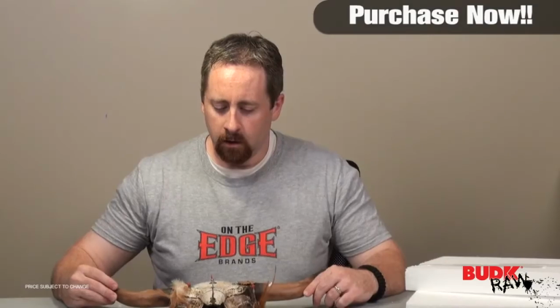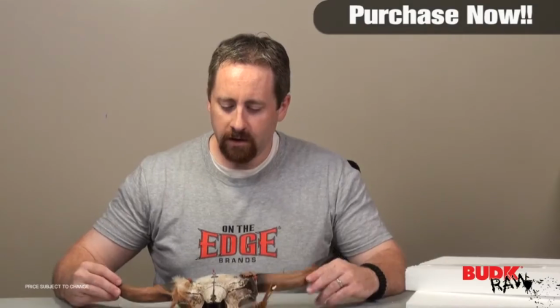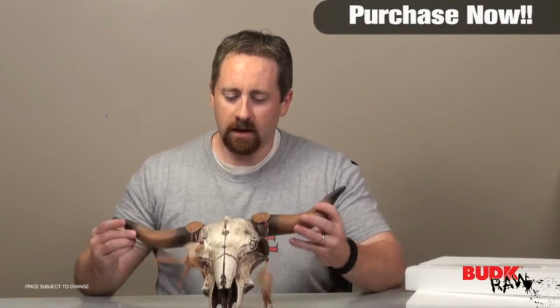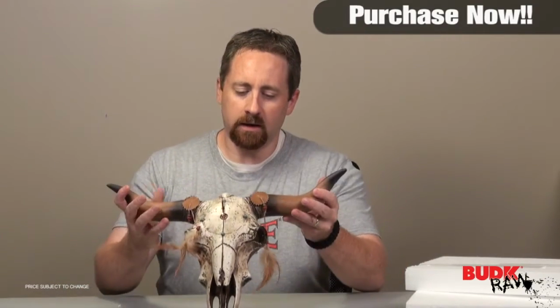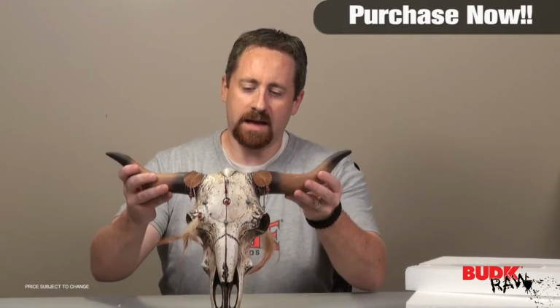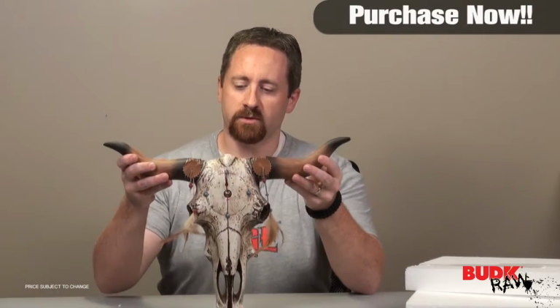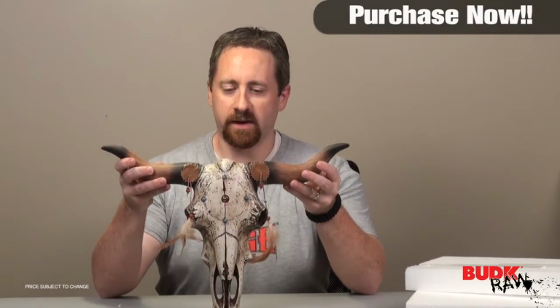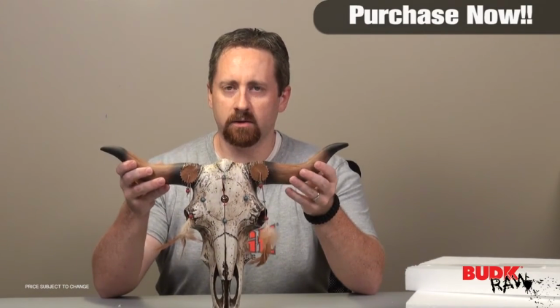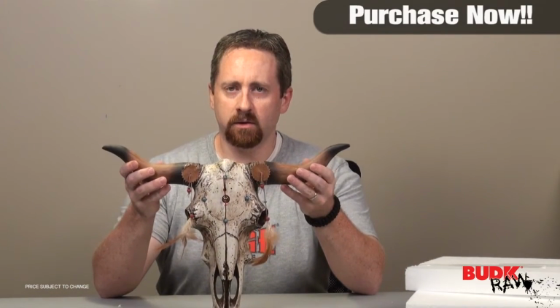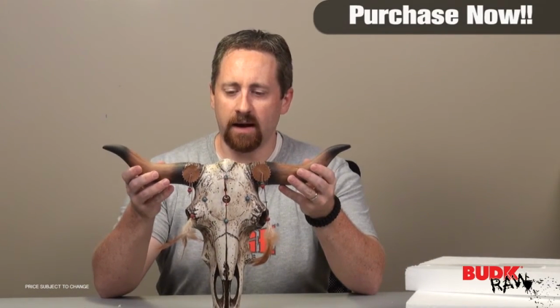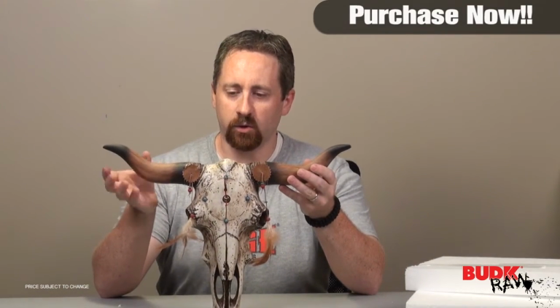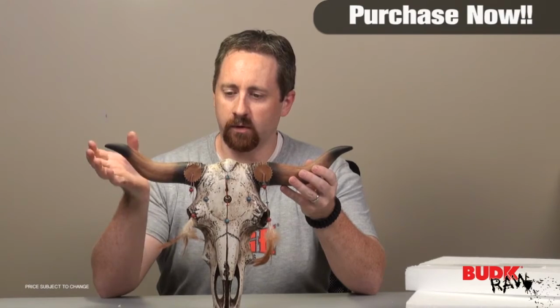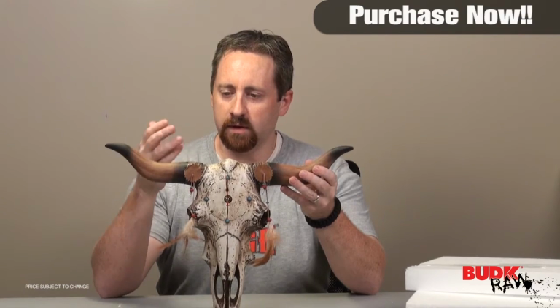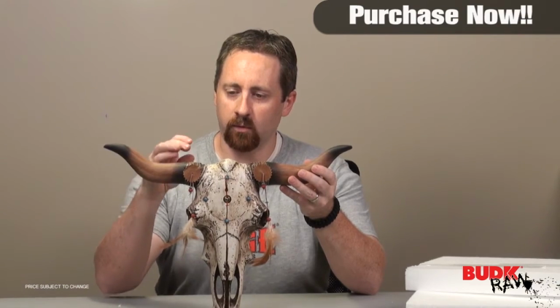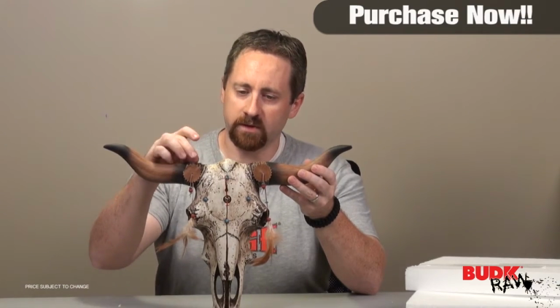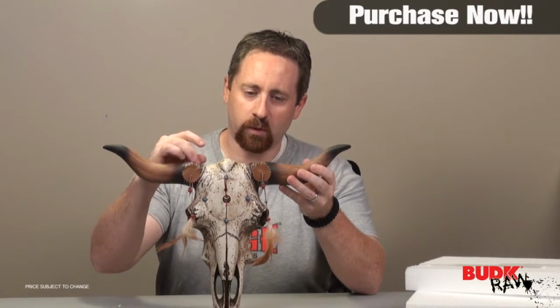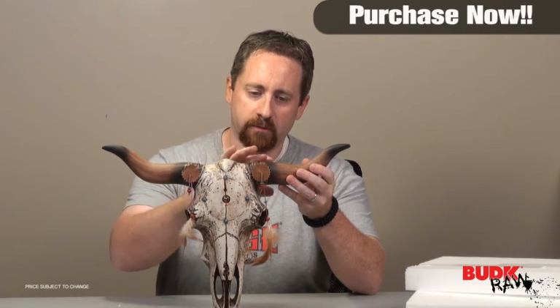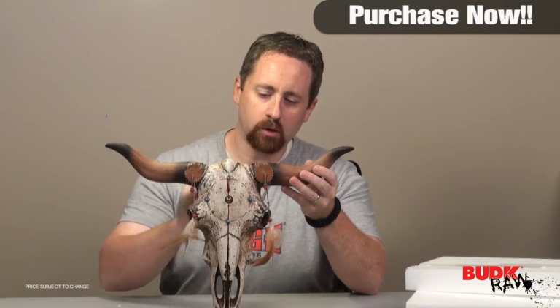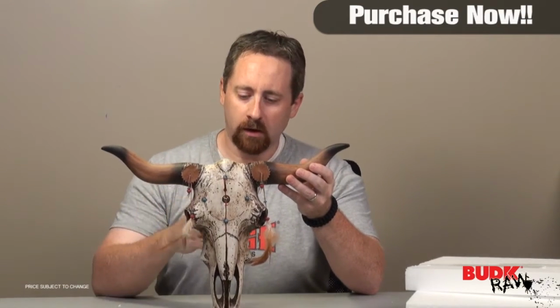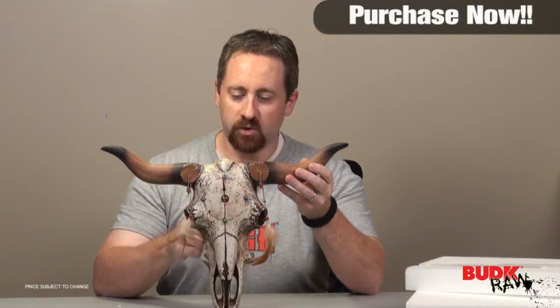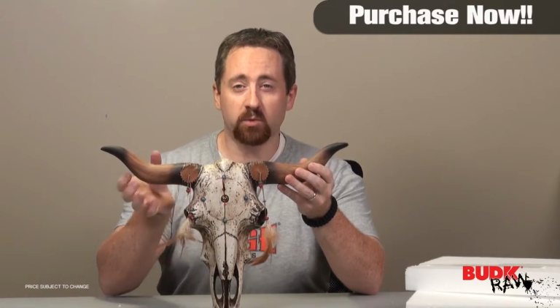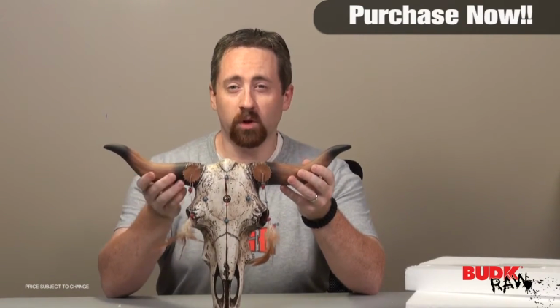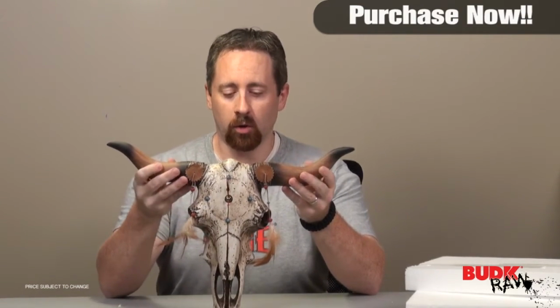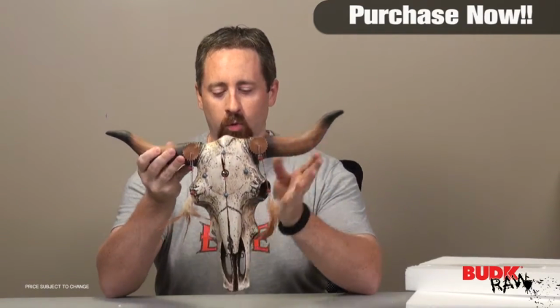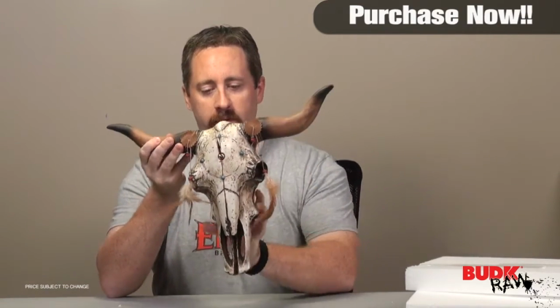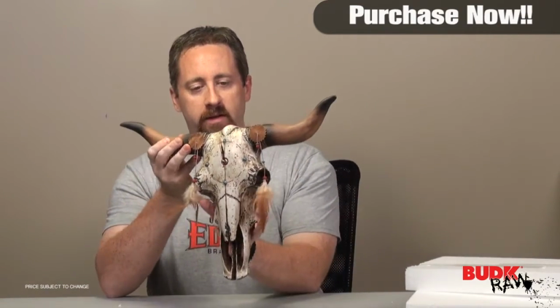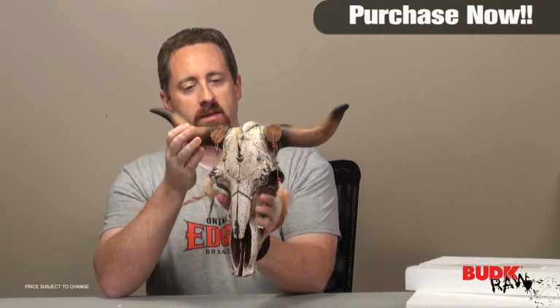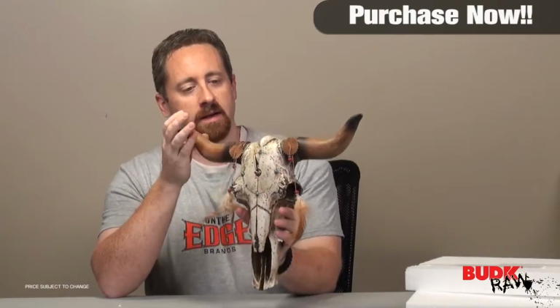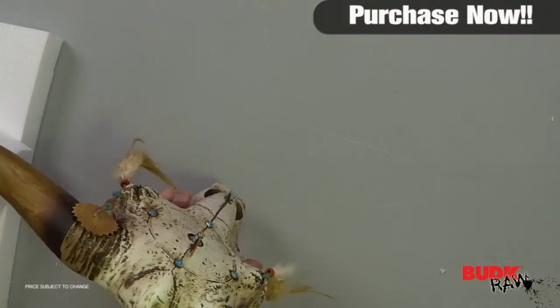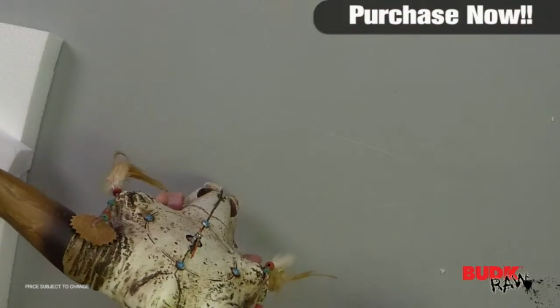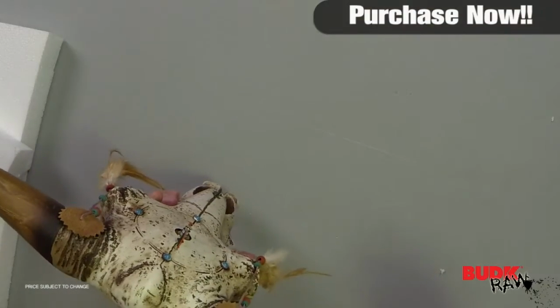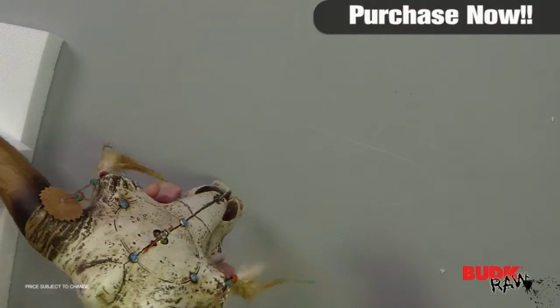If you've got a southwestern flare to your house, or if you're looking for more of a southwest feel, this piece would really go along well with it. It's got that nice feel to it.